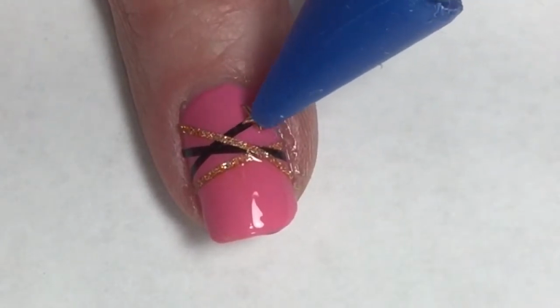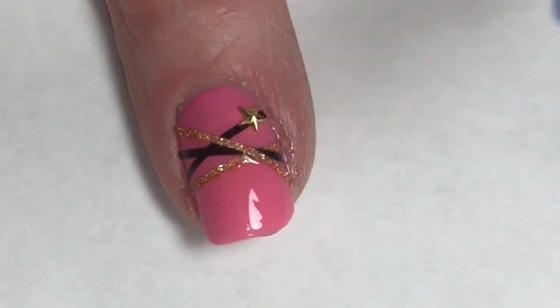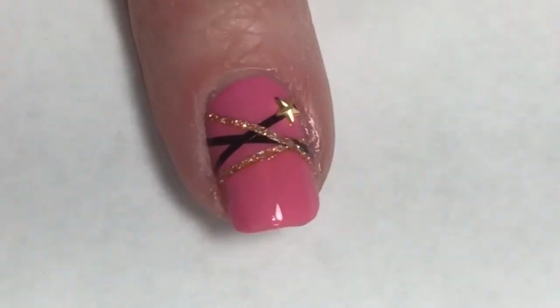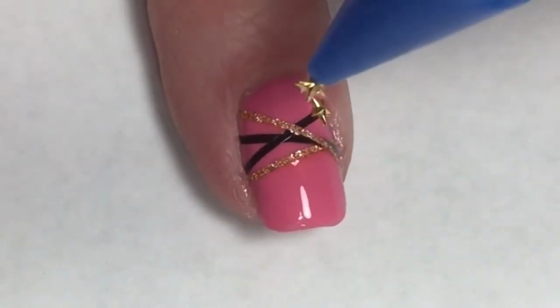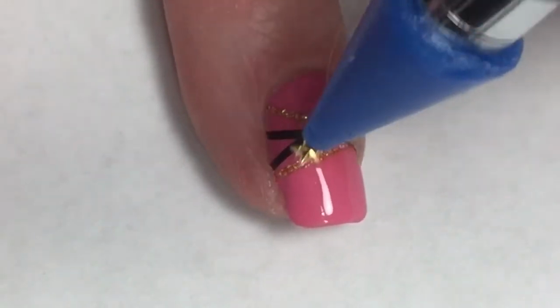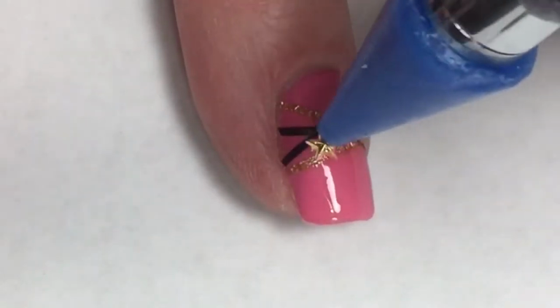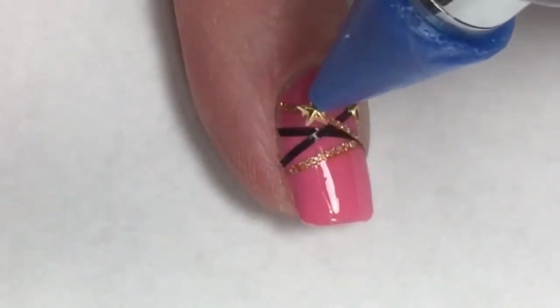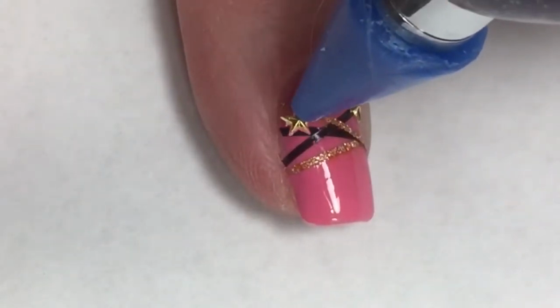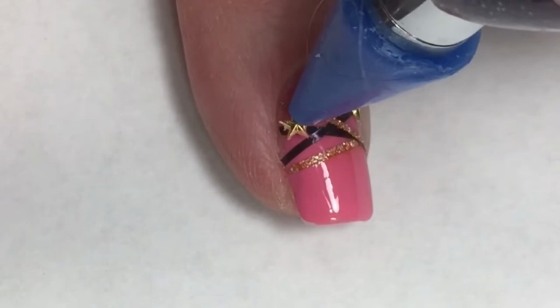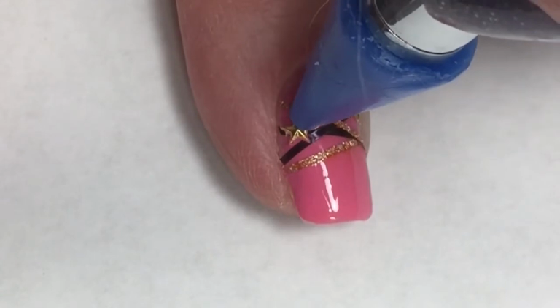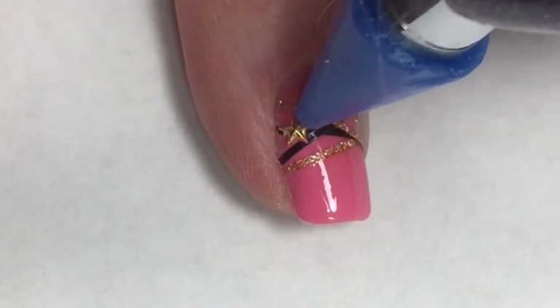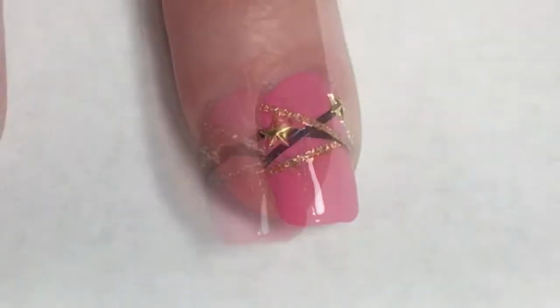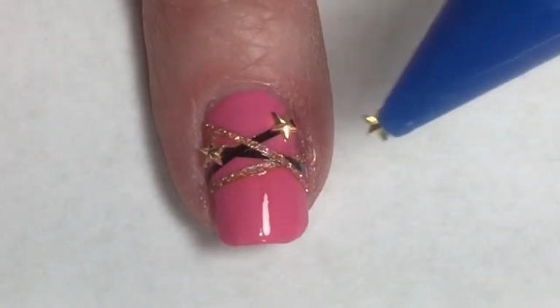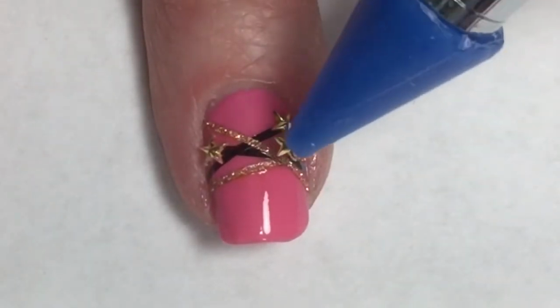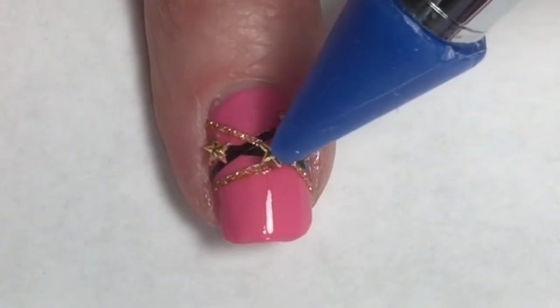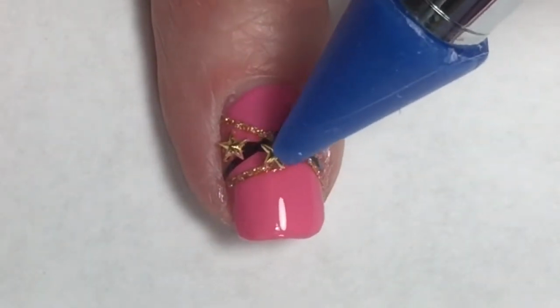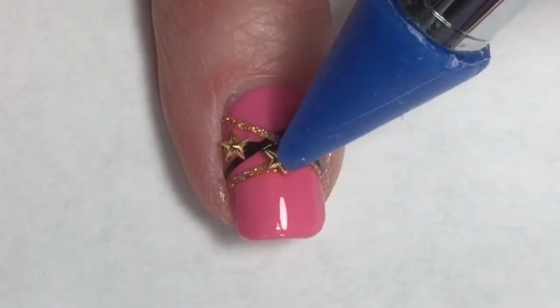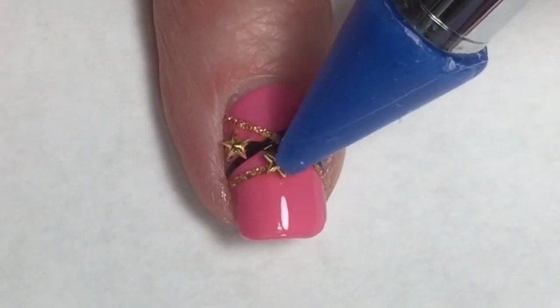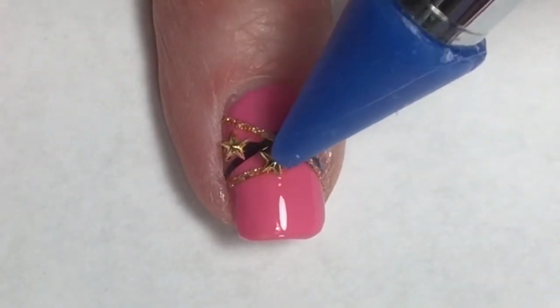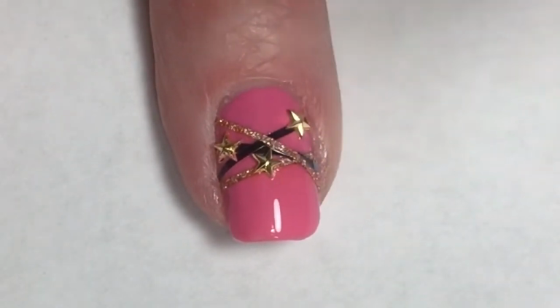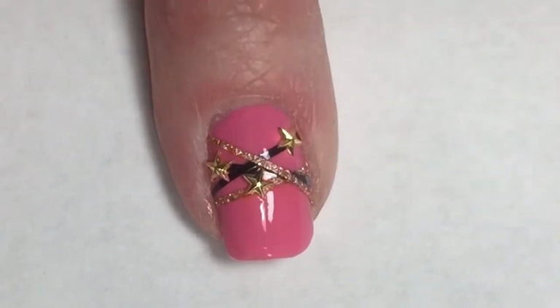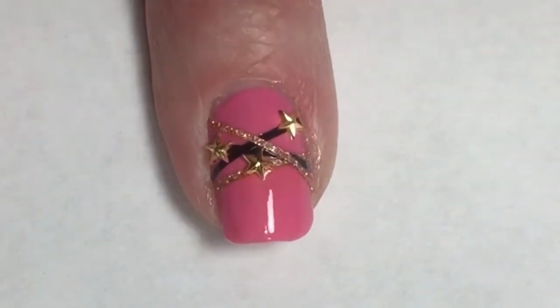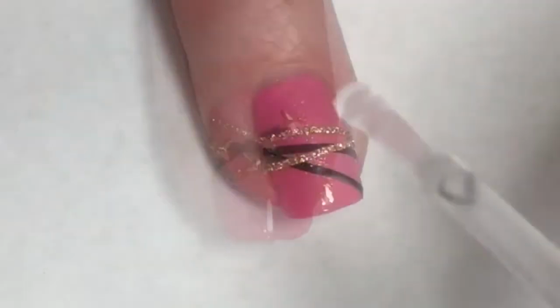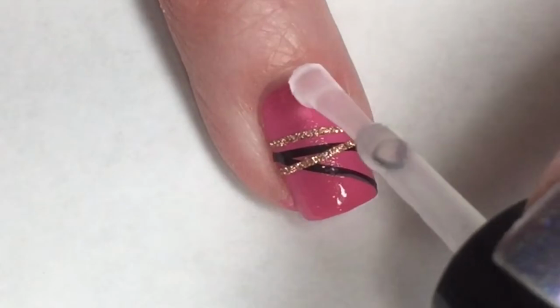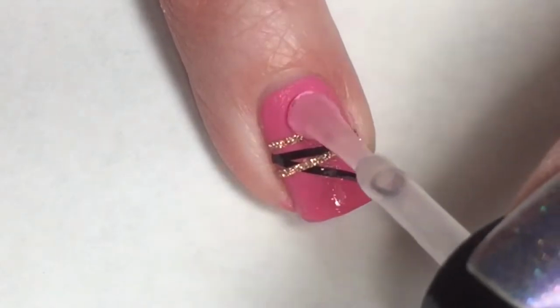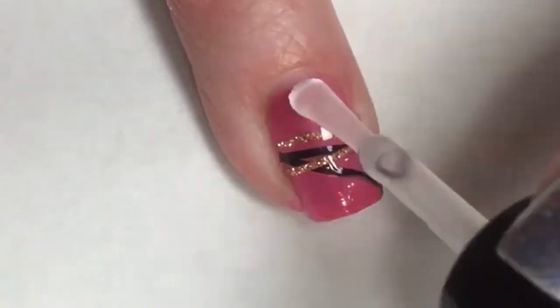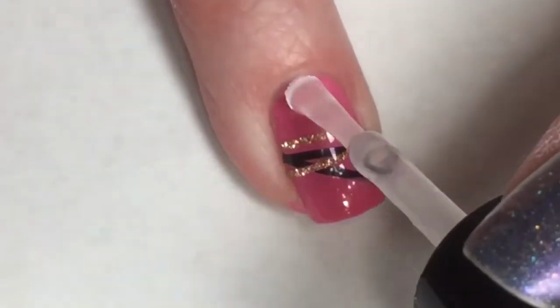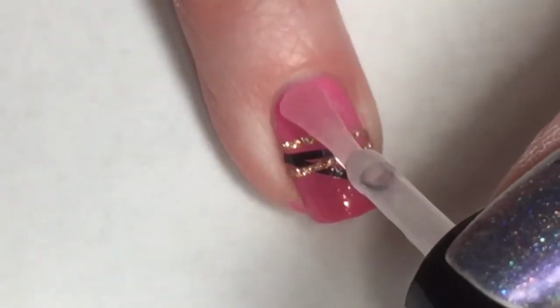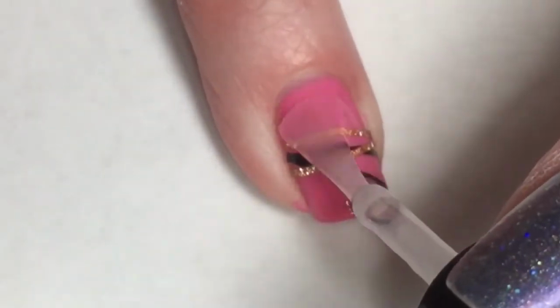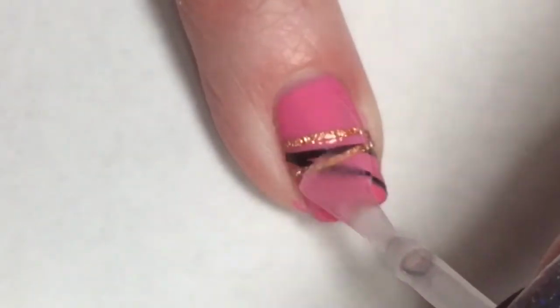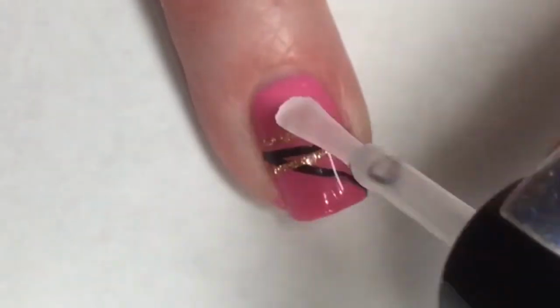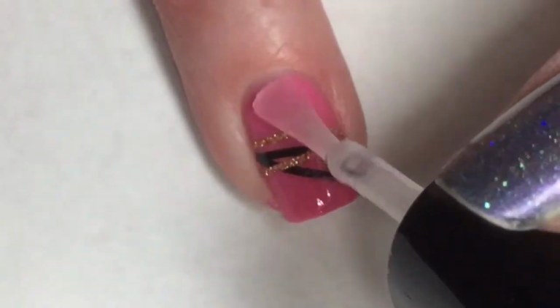I'm going to take some really cute gold stars and just randomly place them on the striping tape. I'm doing the same thing for that second accent nail.